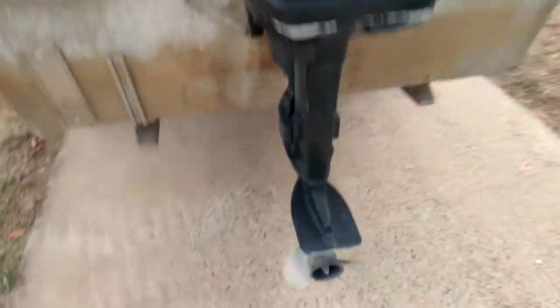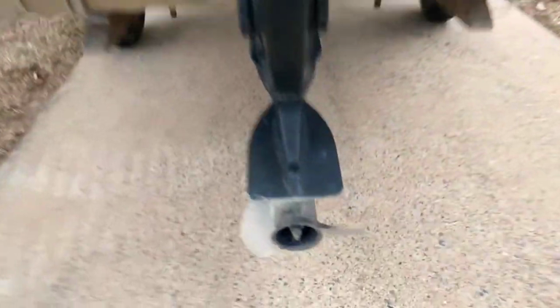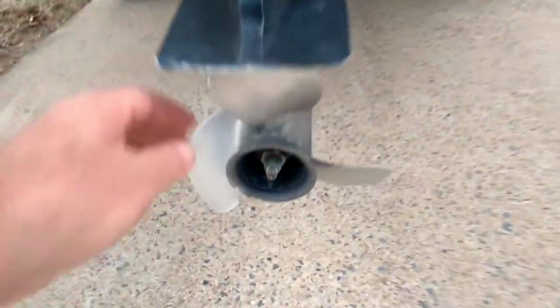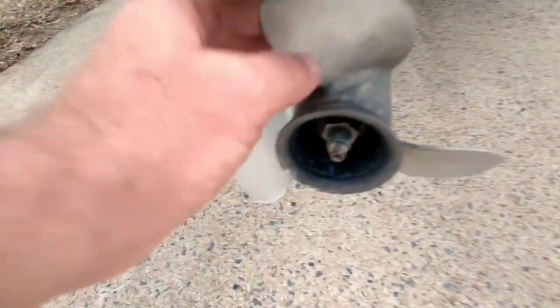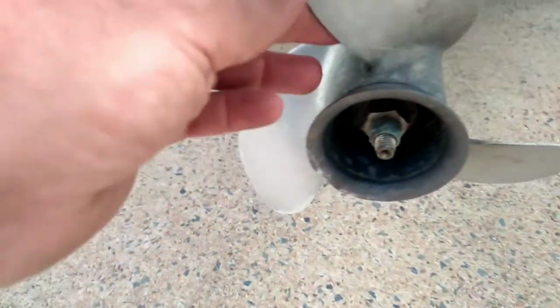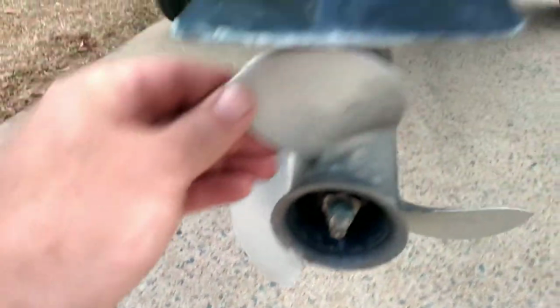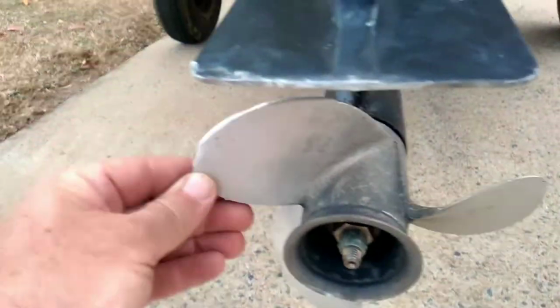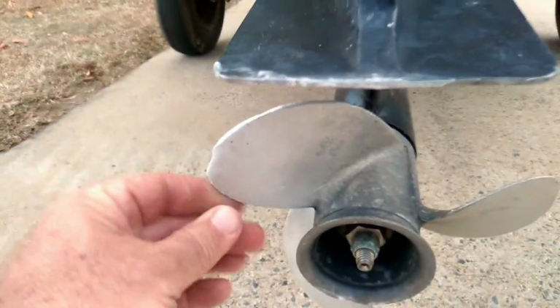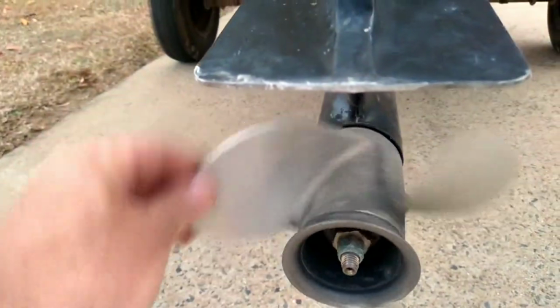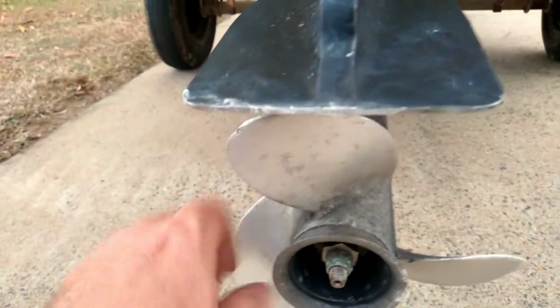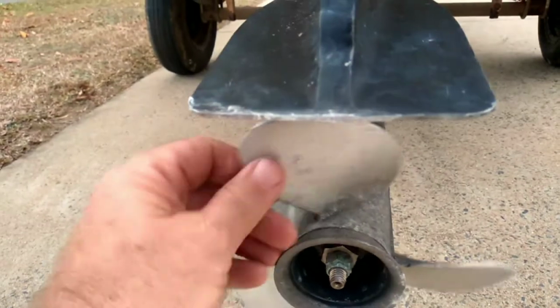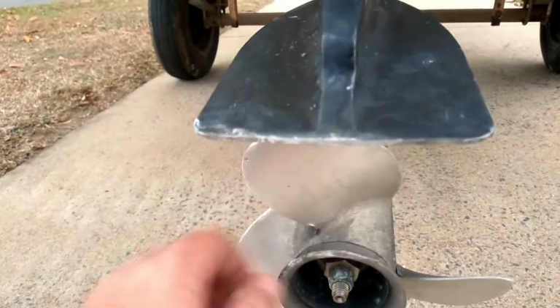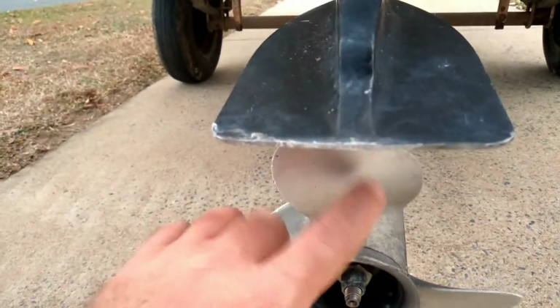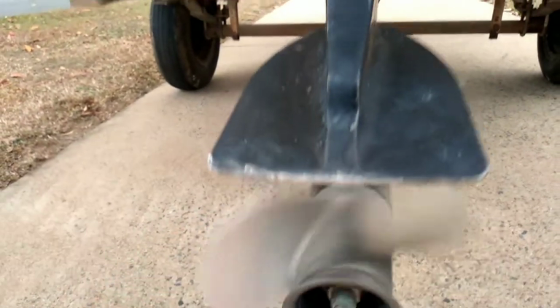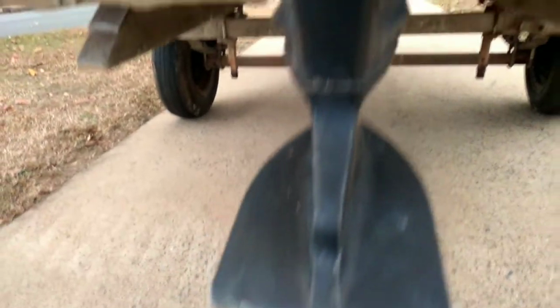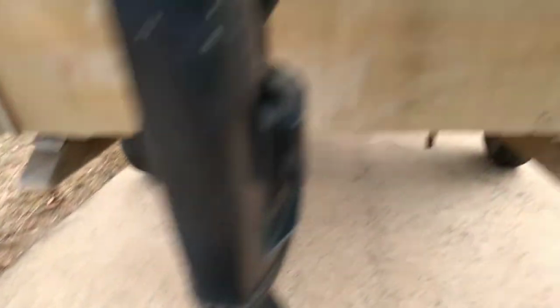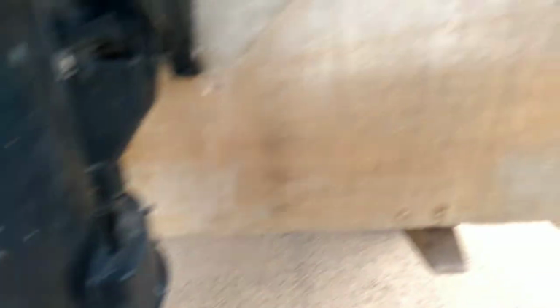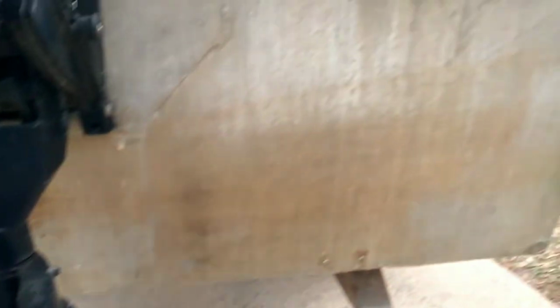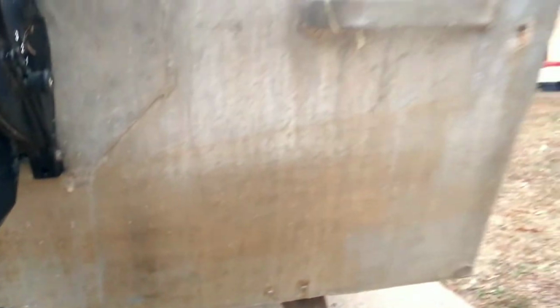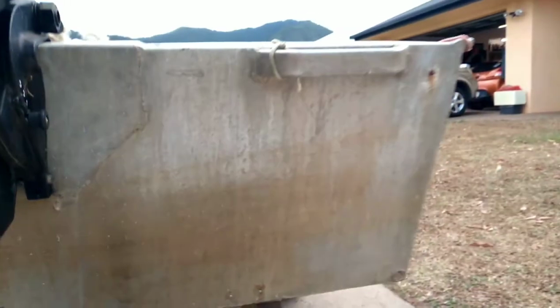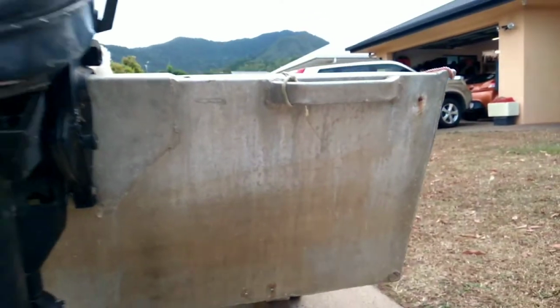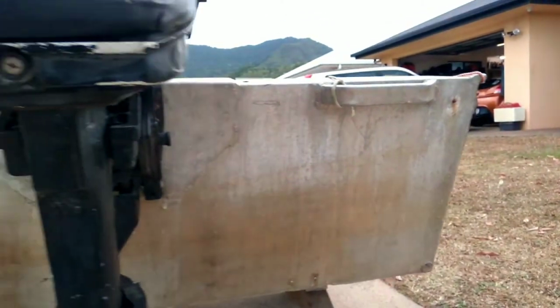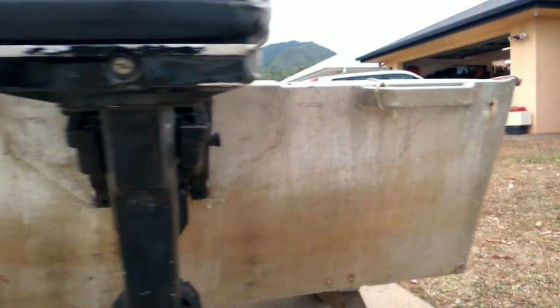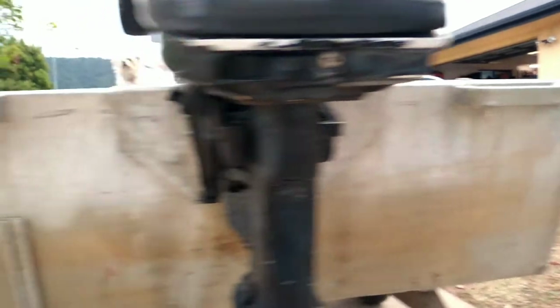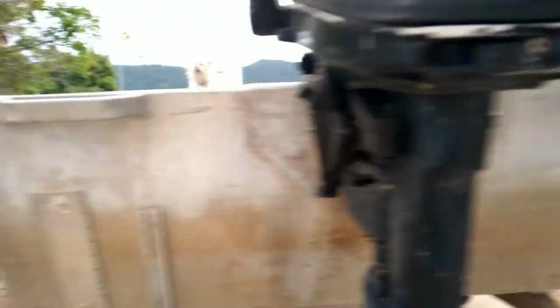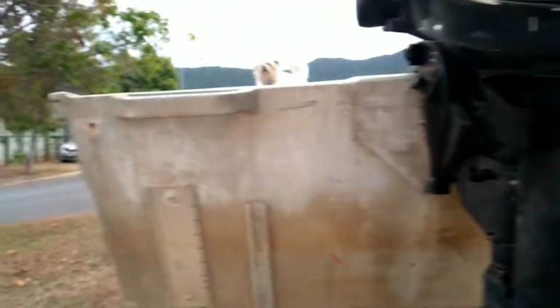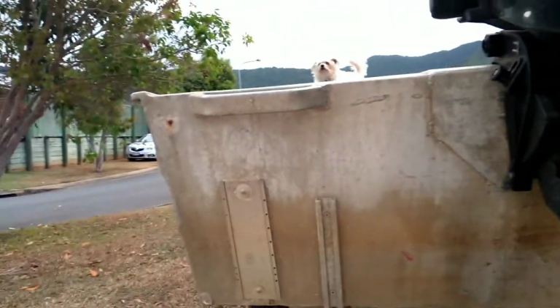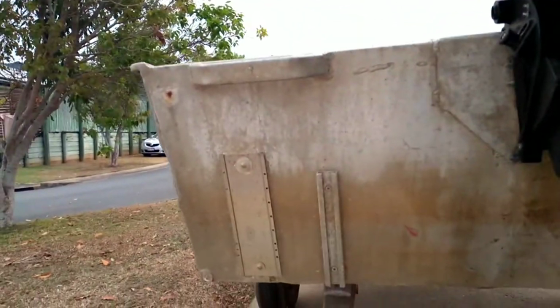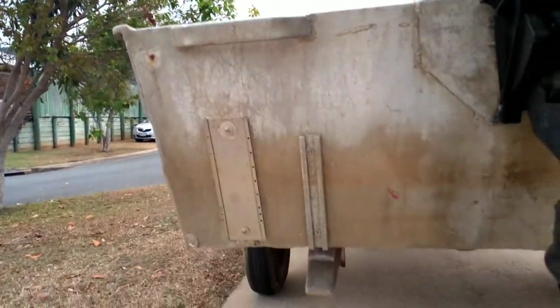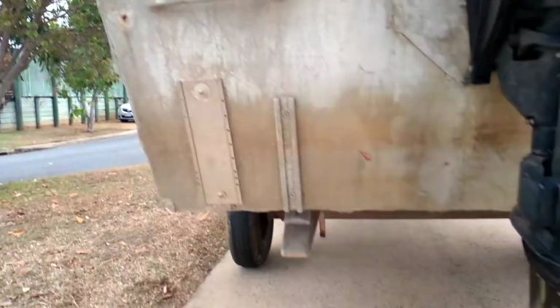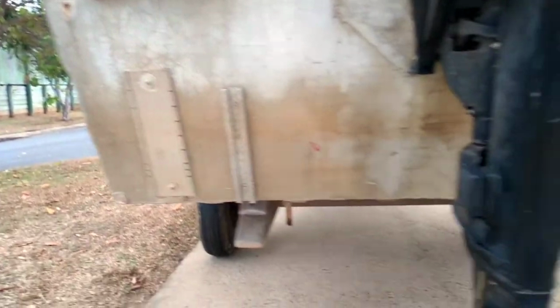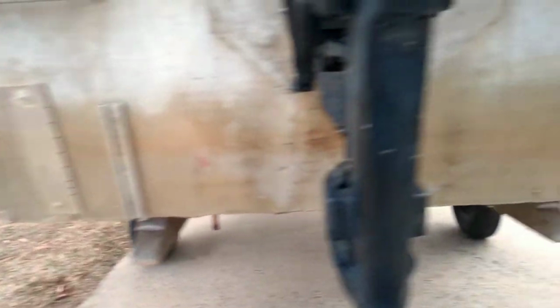No real meat off the prop — the prop's pretty good. It's a great little boat, not a lot of freeboard, but that's fine, we'll work with that.